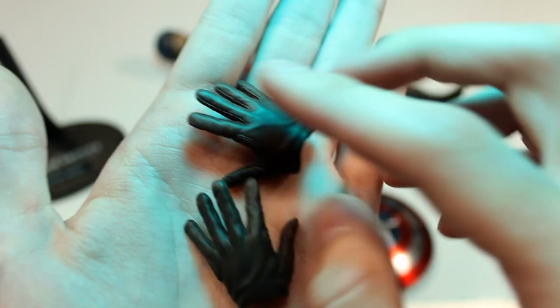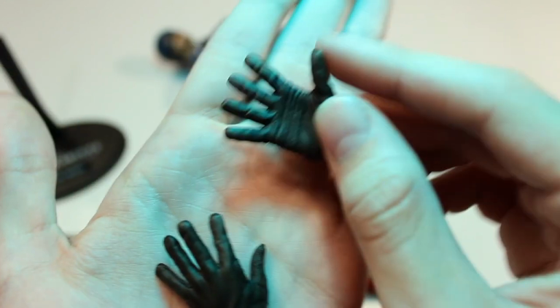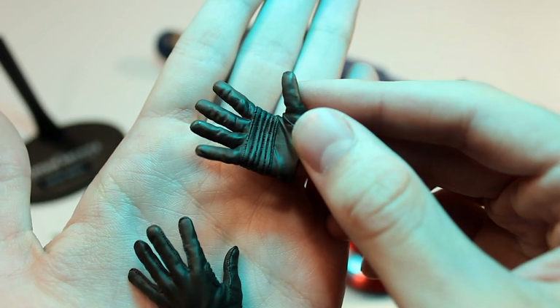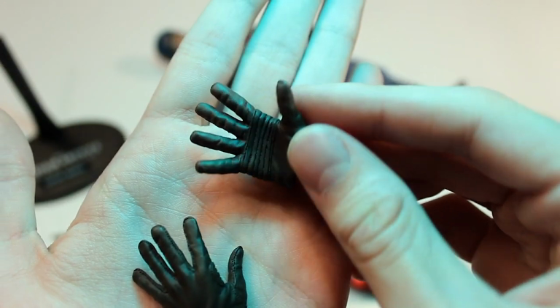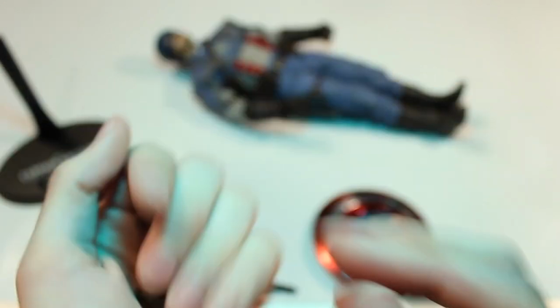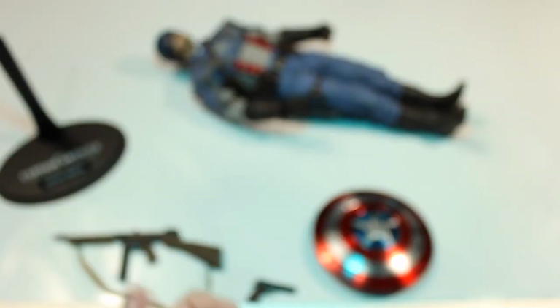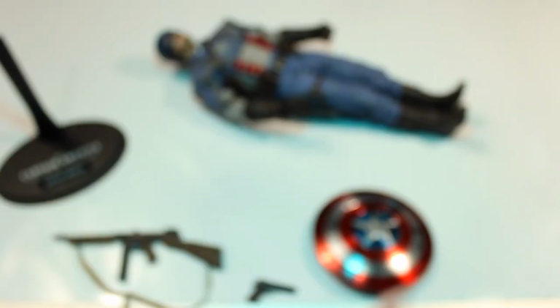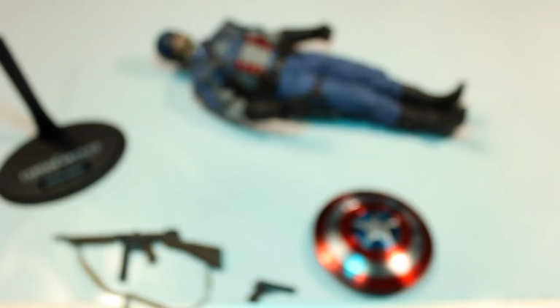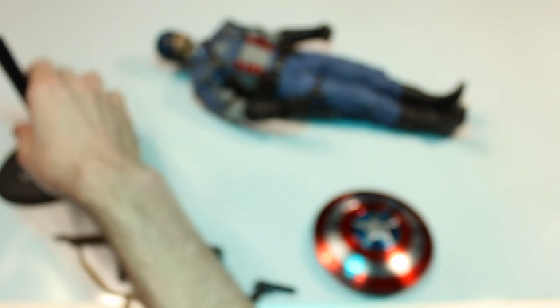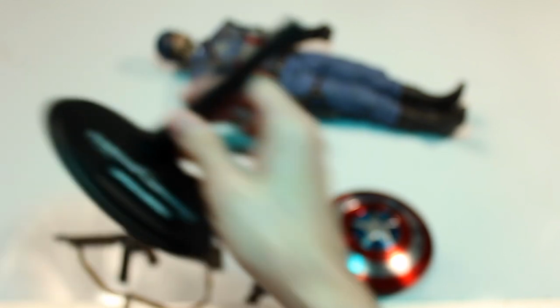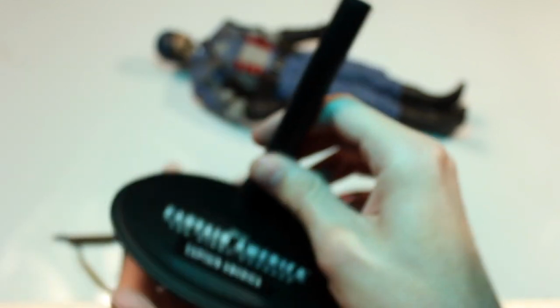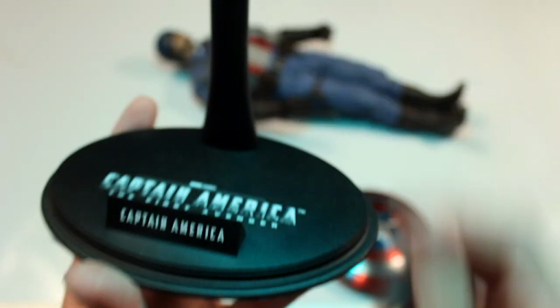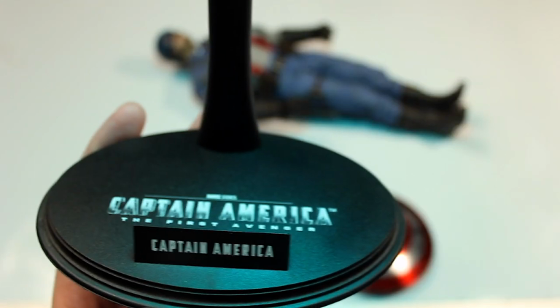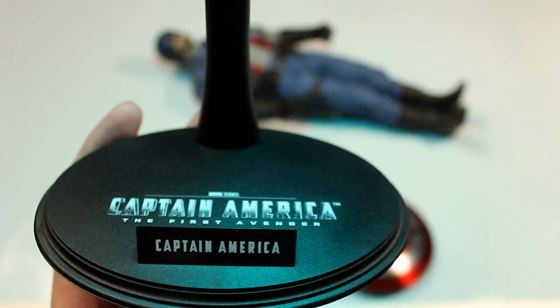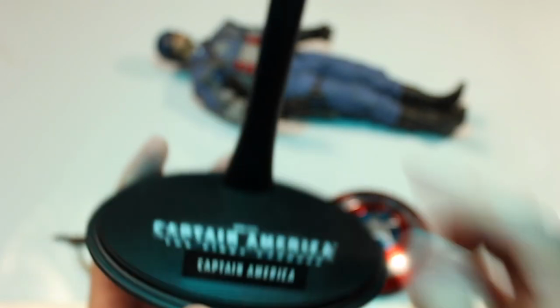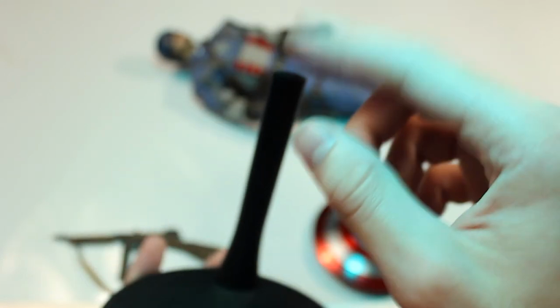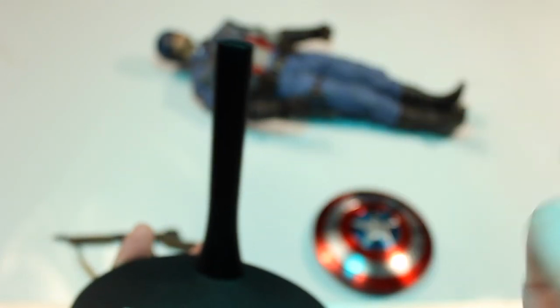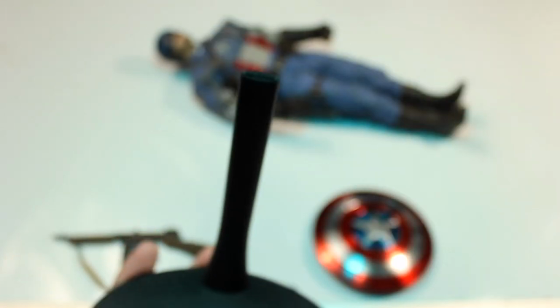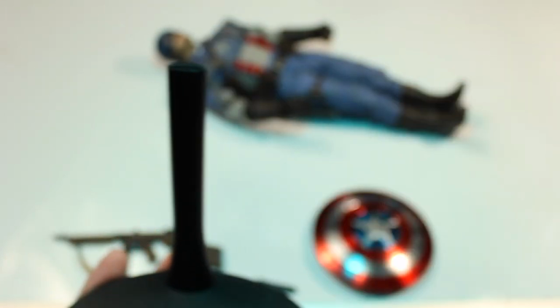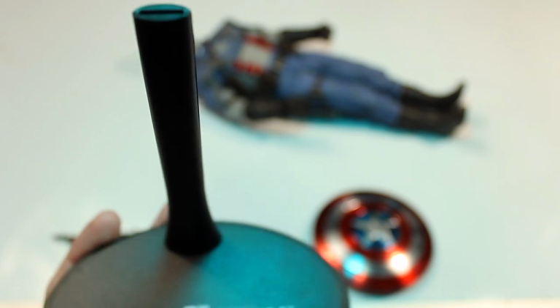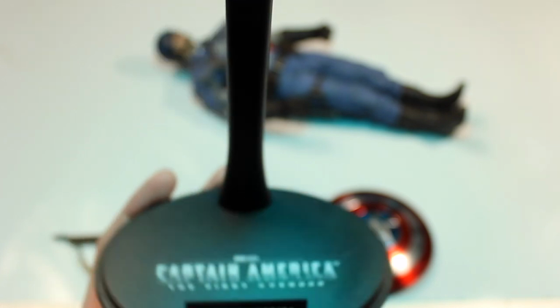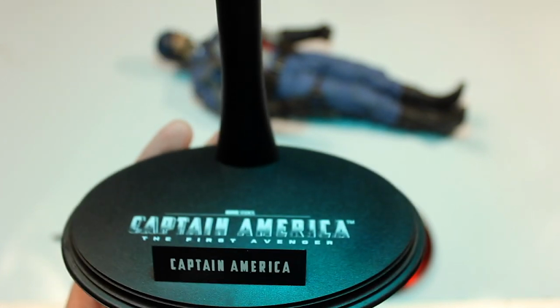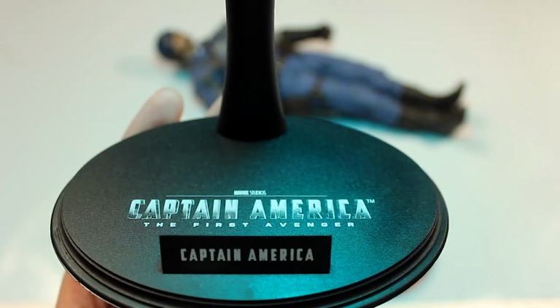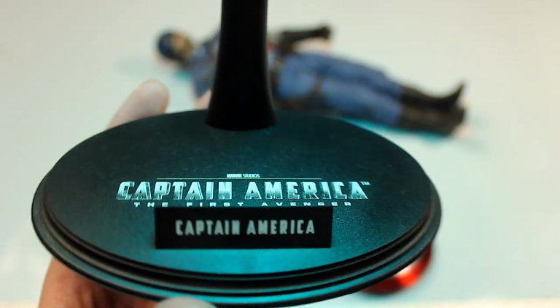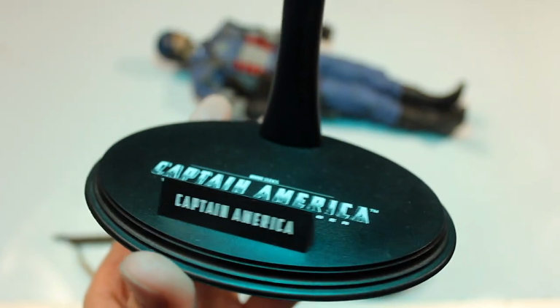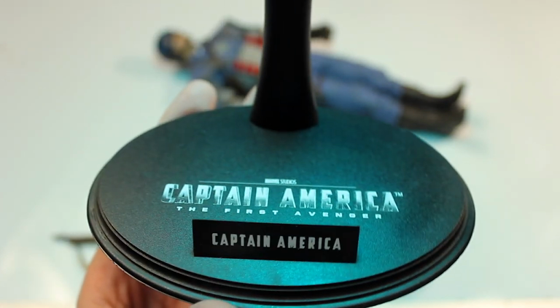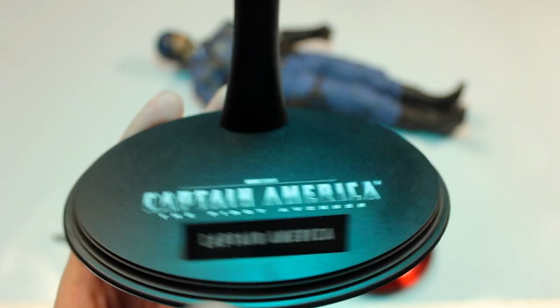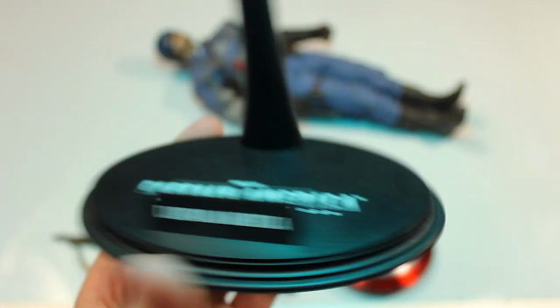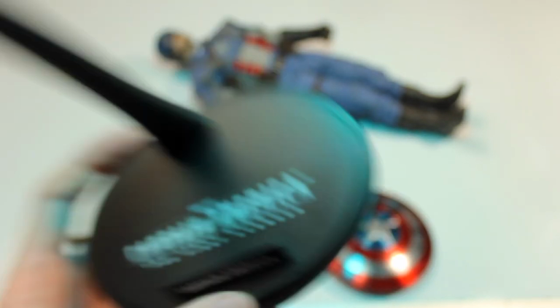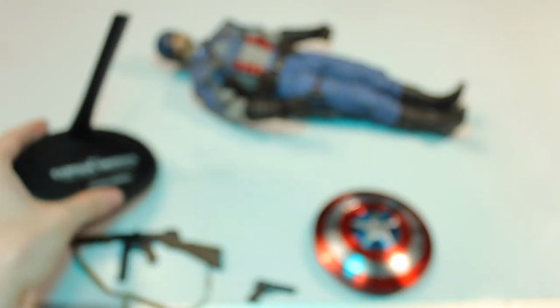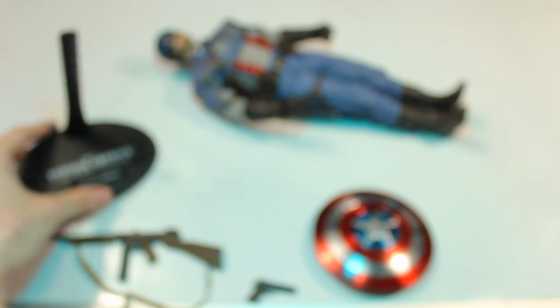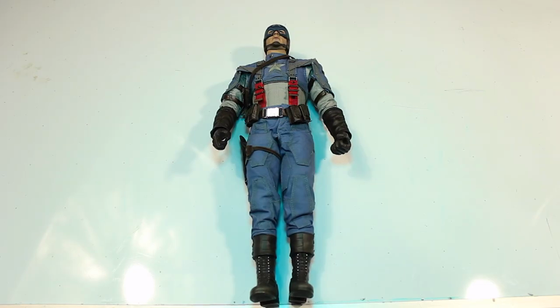There's nice texture on the open hands as well. Then the last thing is the stand, which is just a normal stand with a hook attachment. Nothing really special about this stand — just kind of a throwaway stand to be honest.